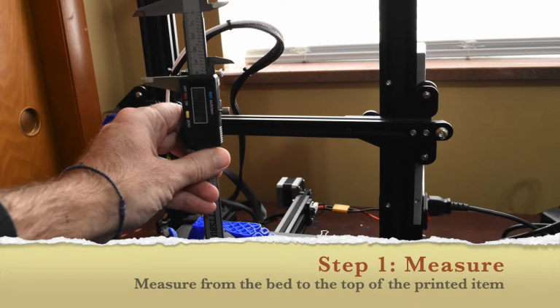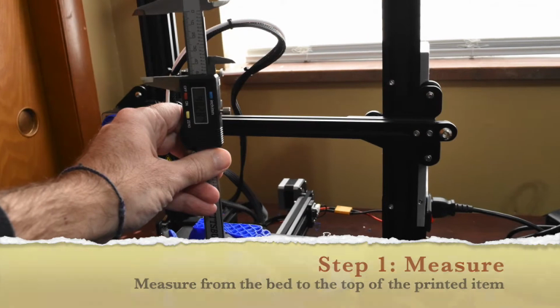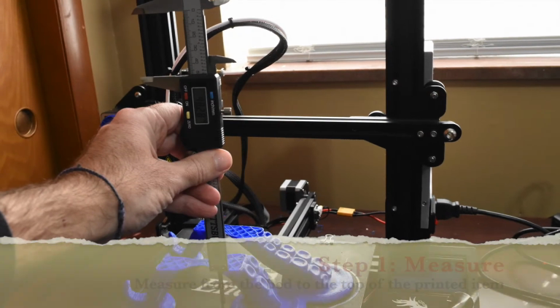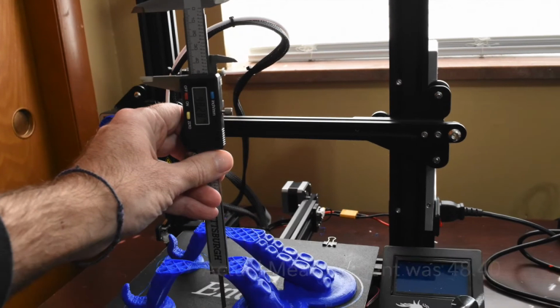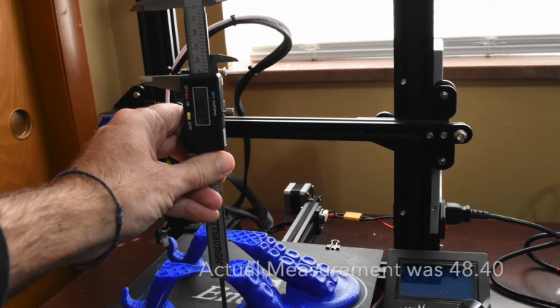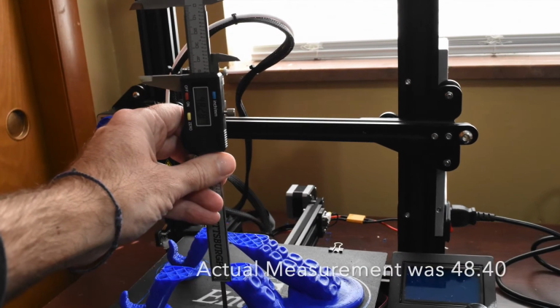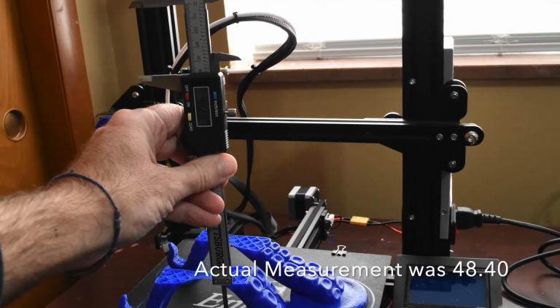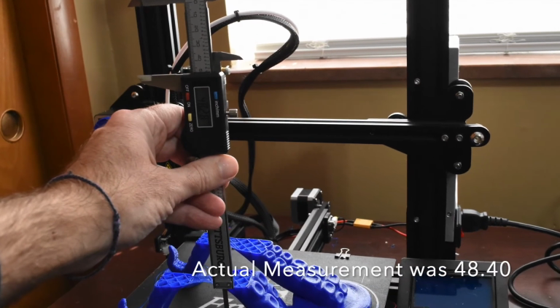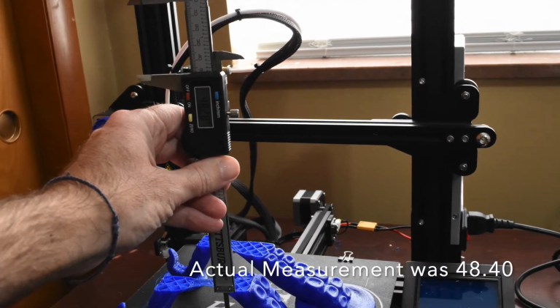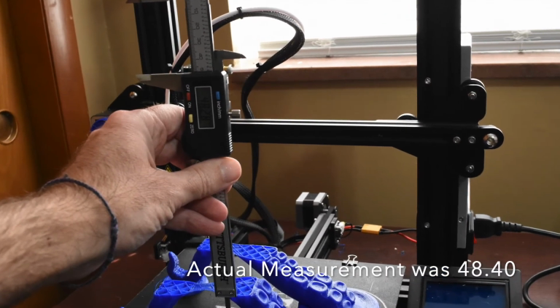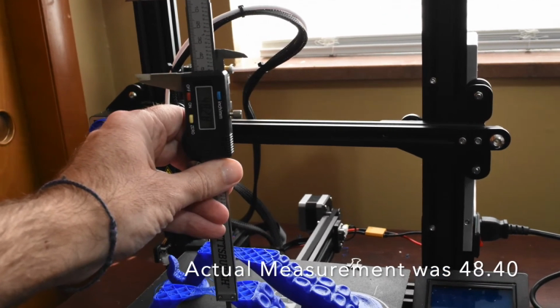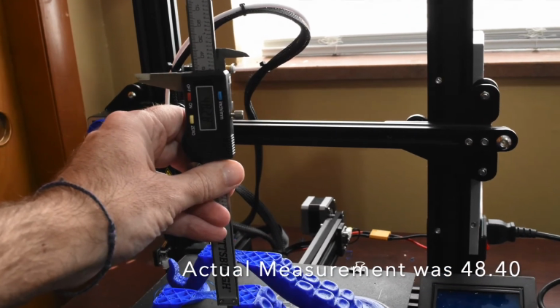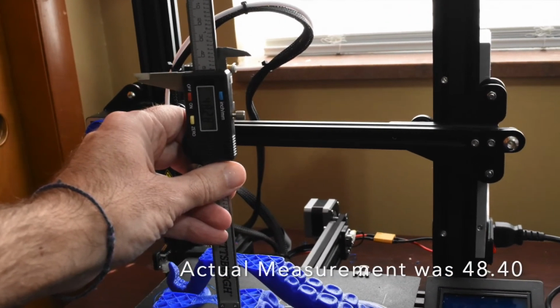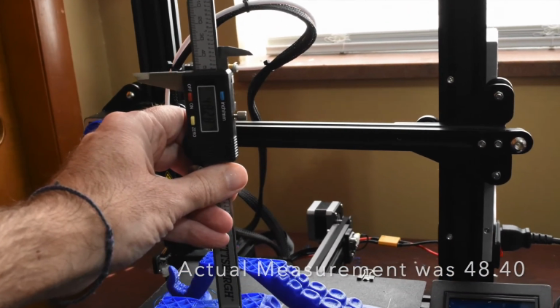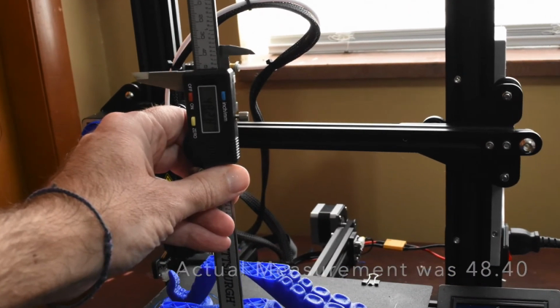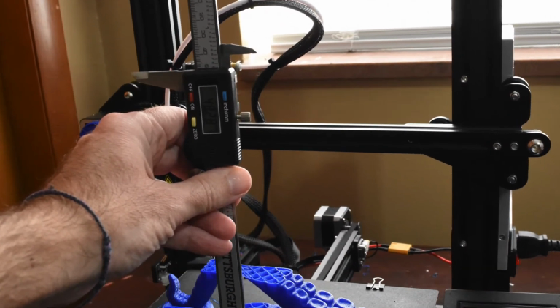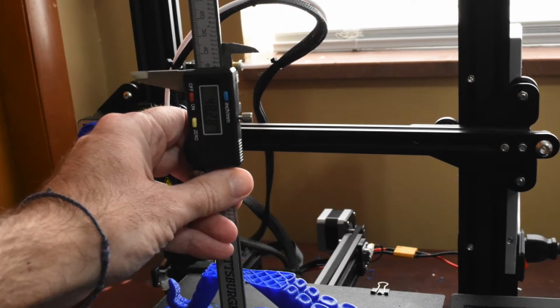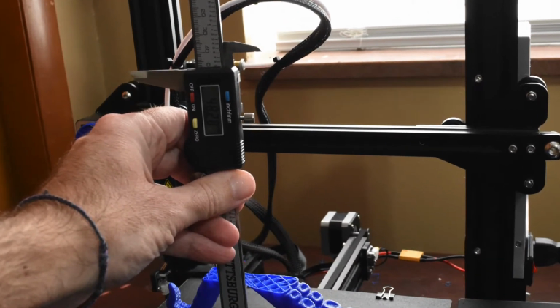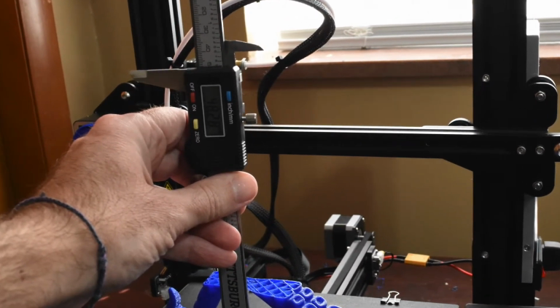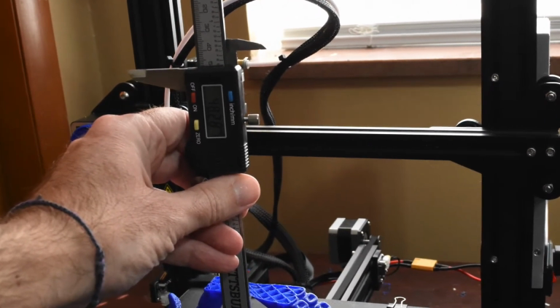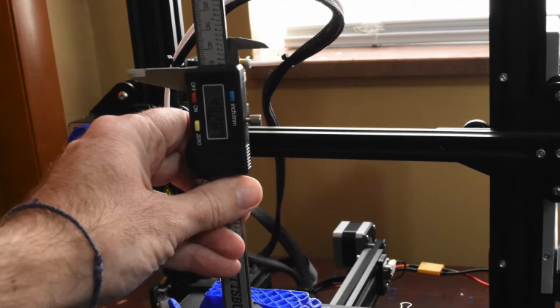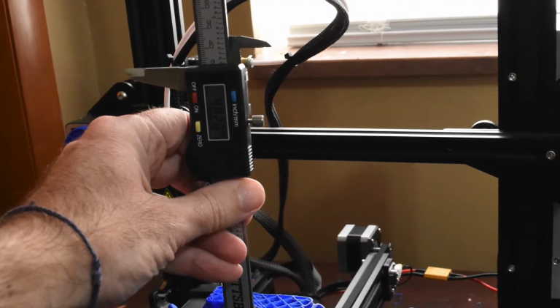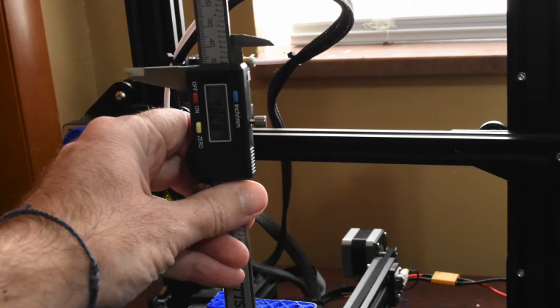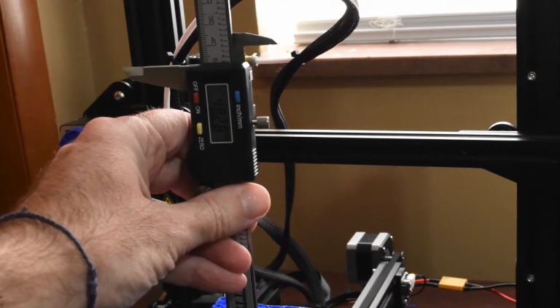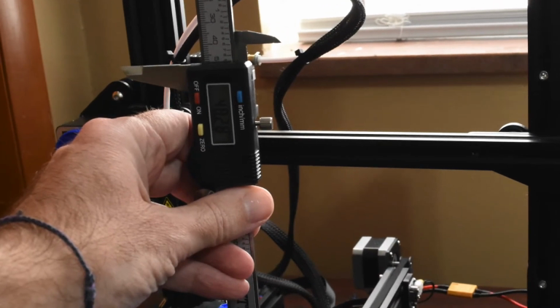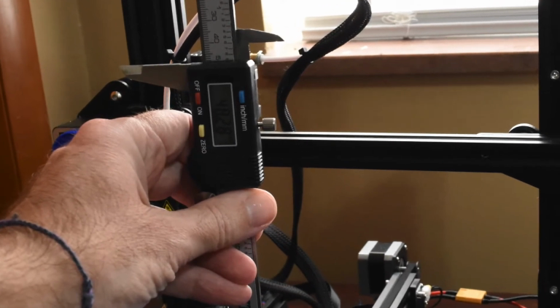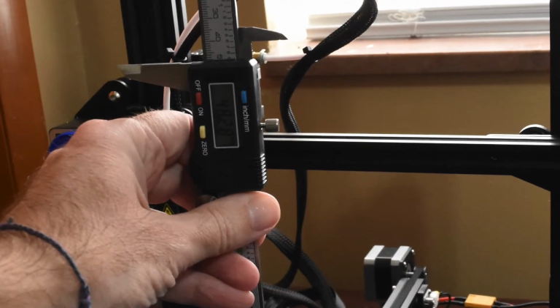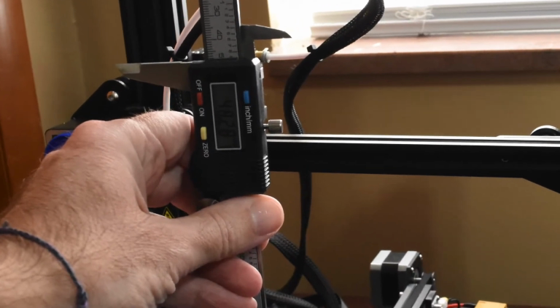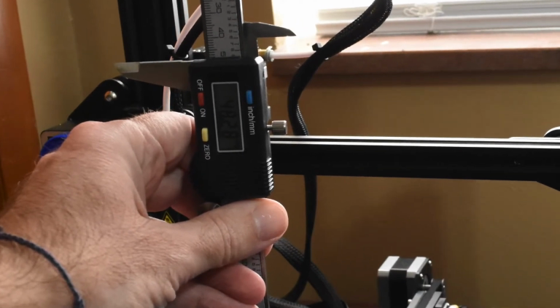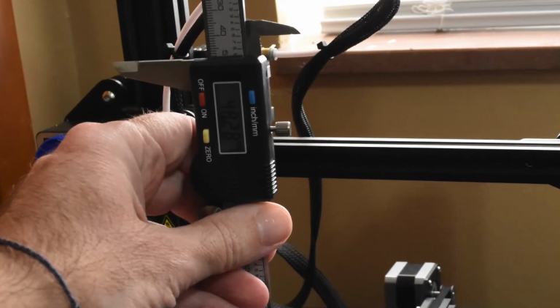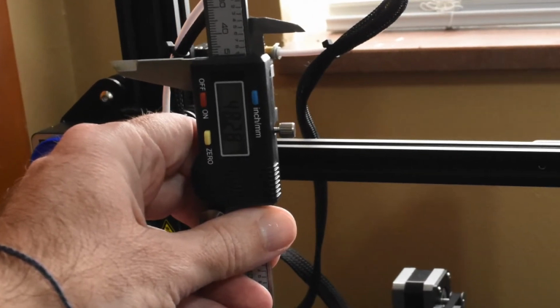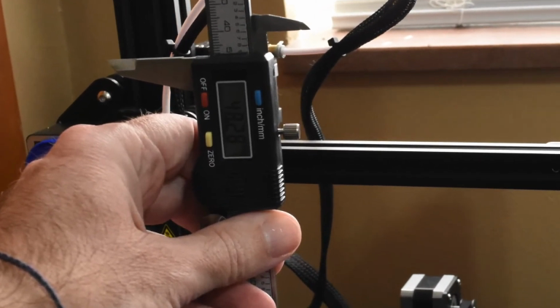For this one I used a digital caliper with a depth gauge, and used that depth gauge and came out to 48.4 millimeters. It reads 48.28 on the display, but that was because I had to move it while I was taking the picture.